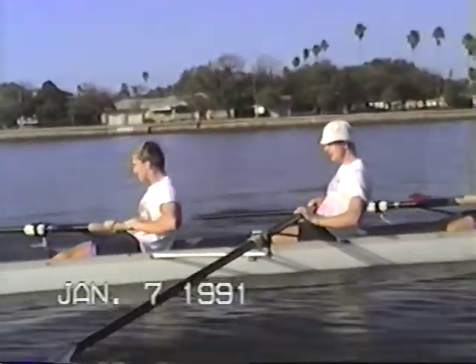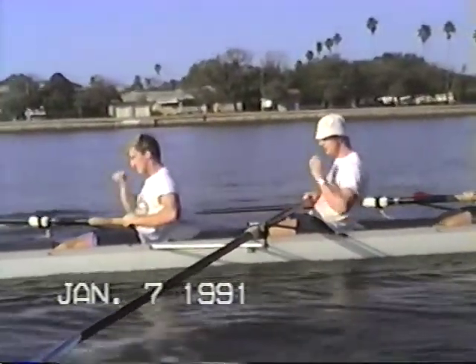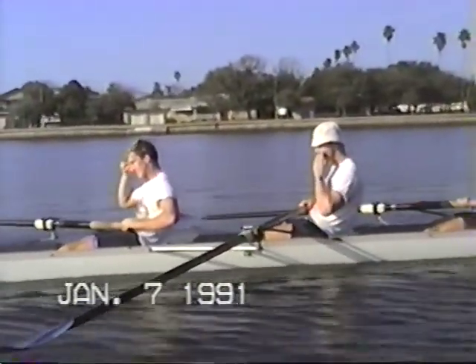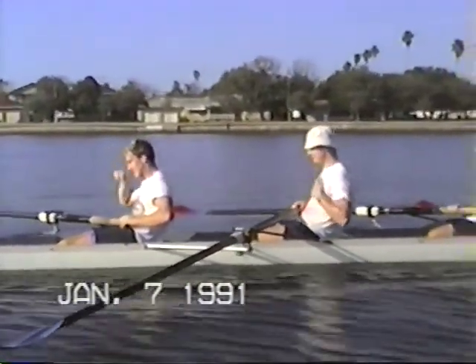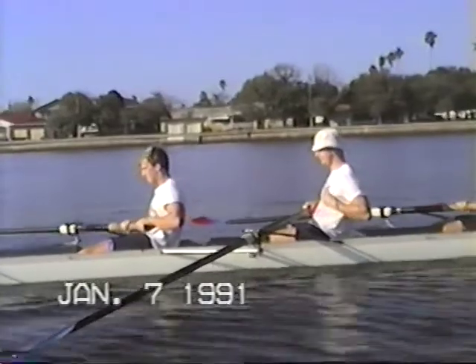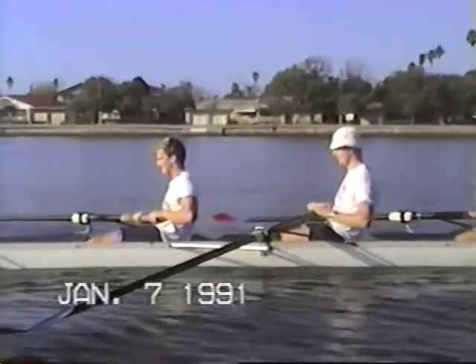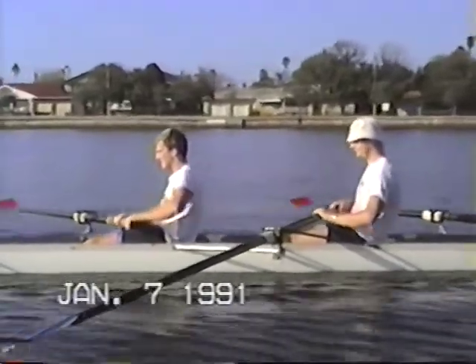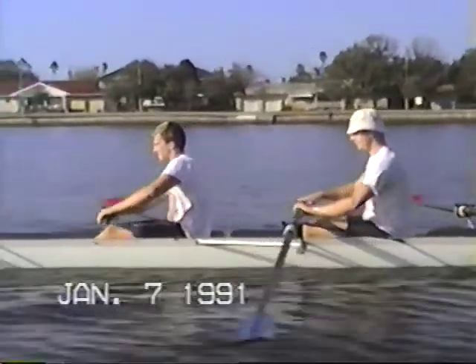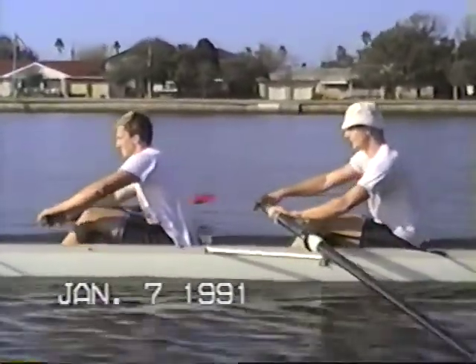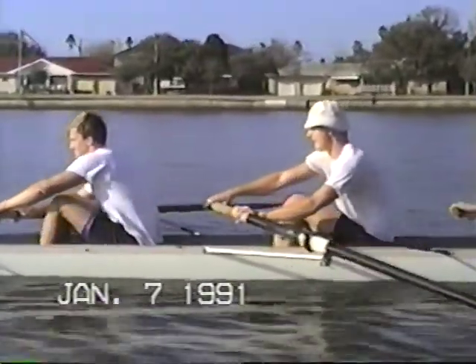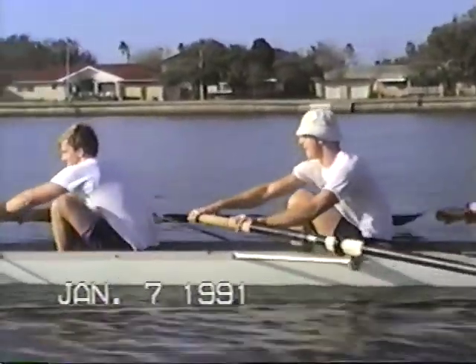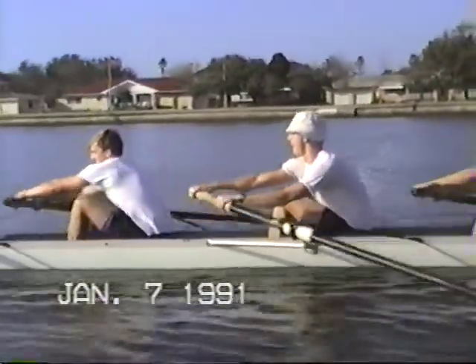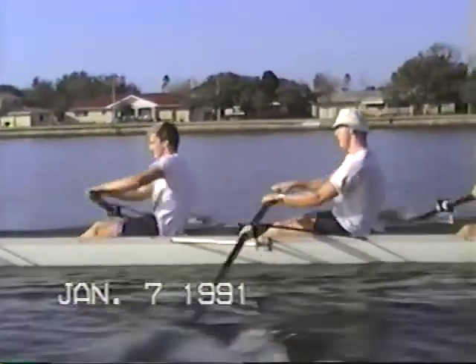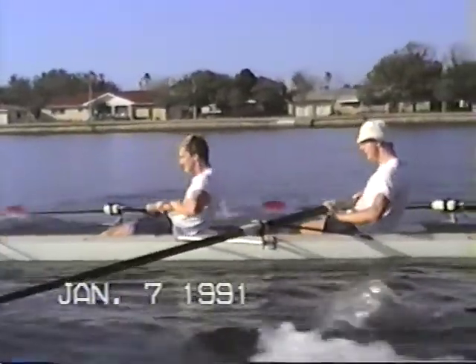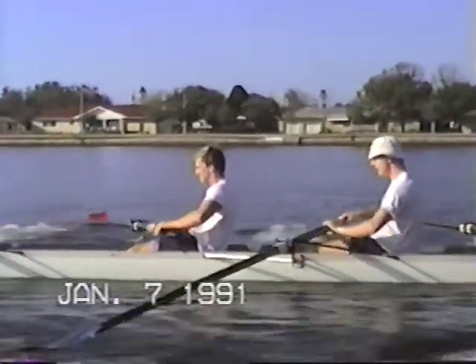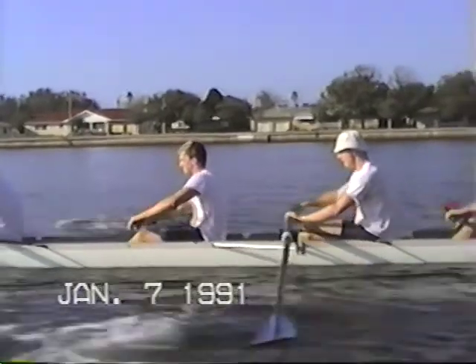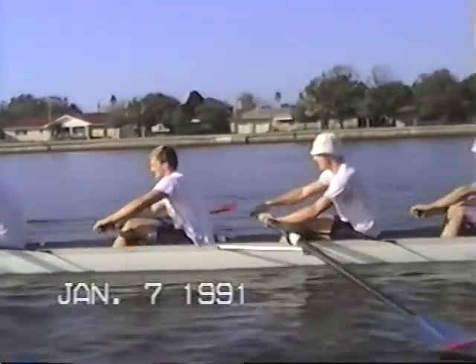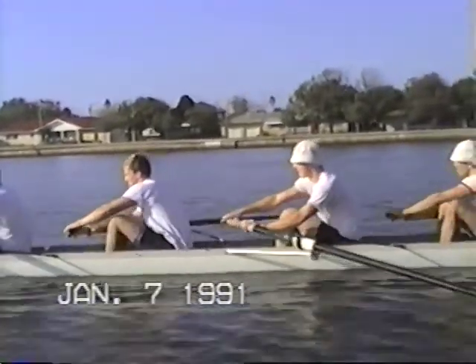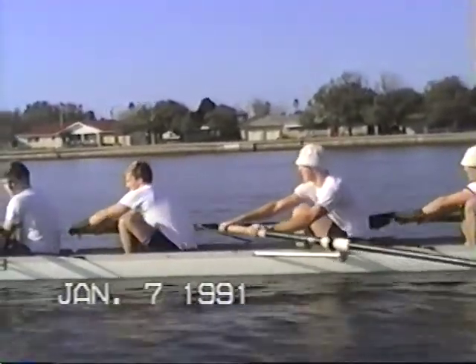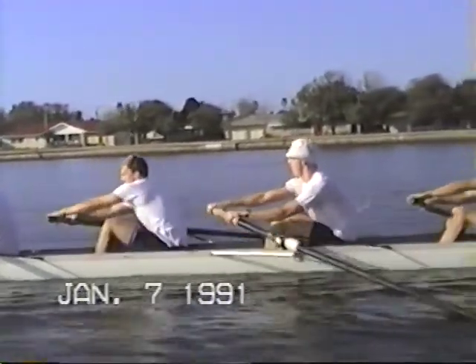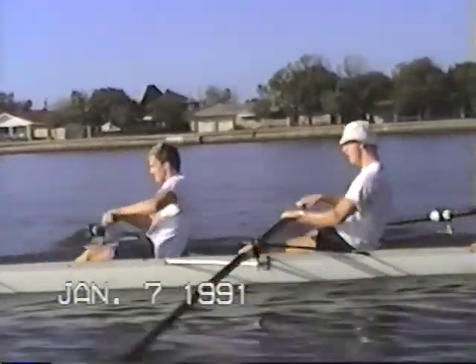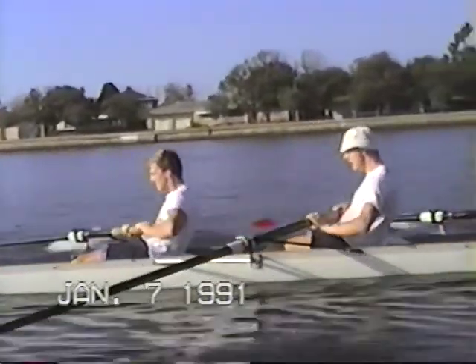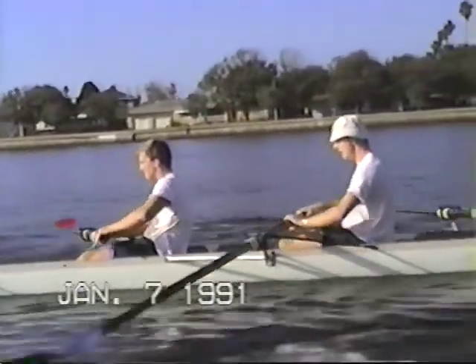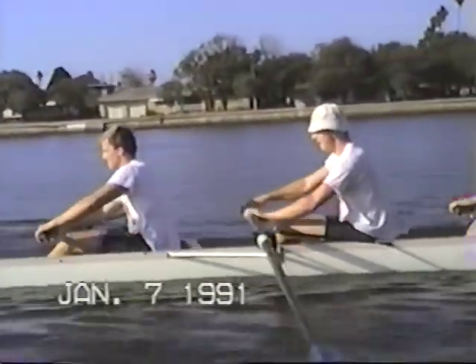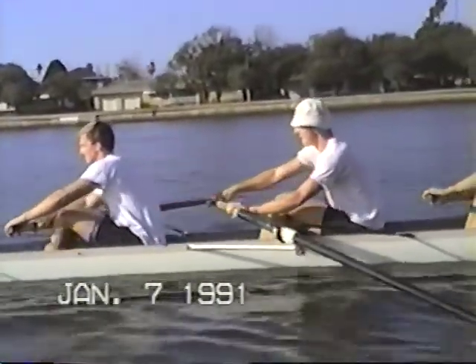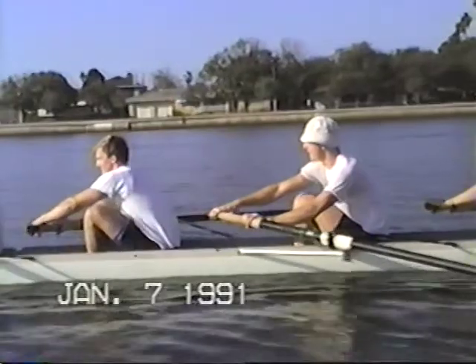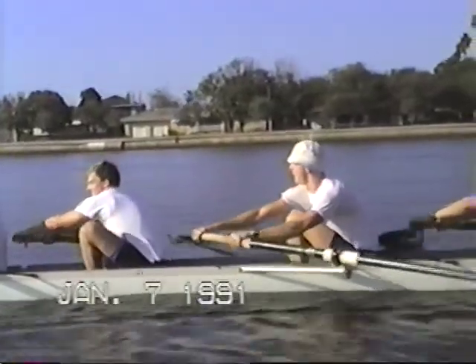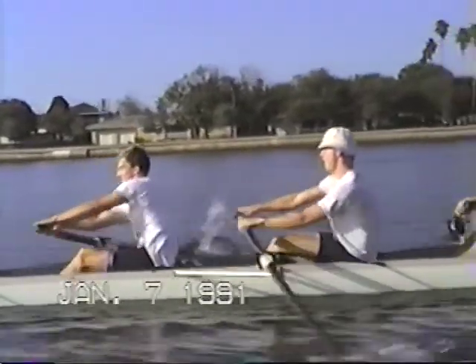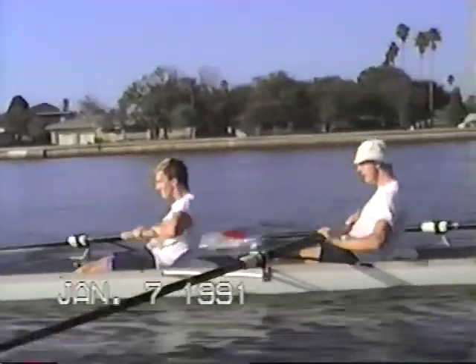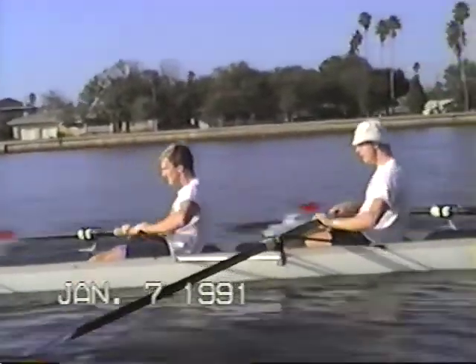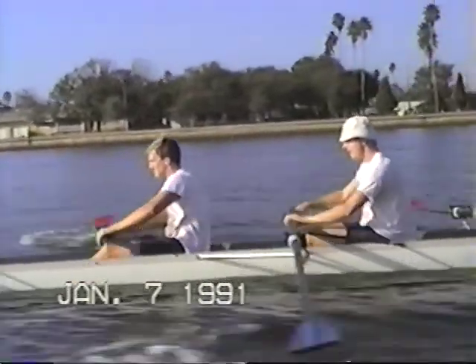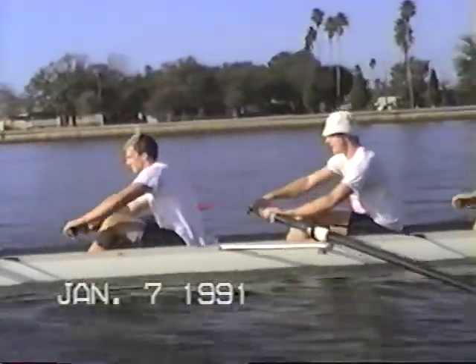Continuous. Keep it down. Upper body working all the way through. That's it, with a high right hand.